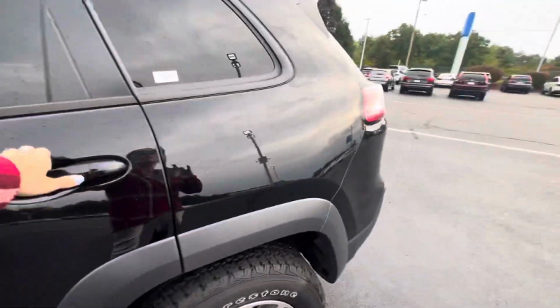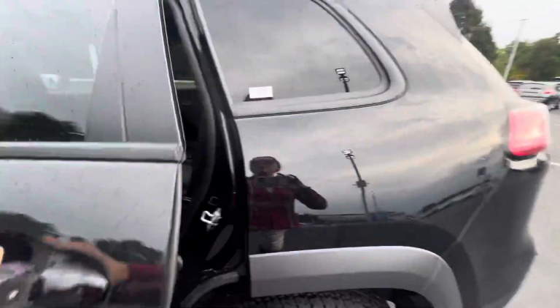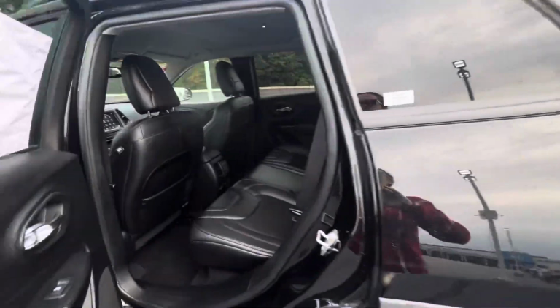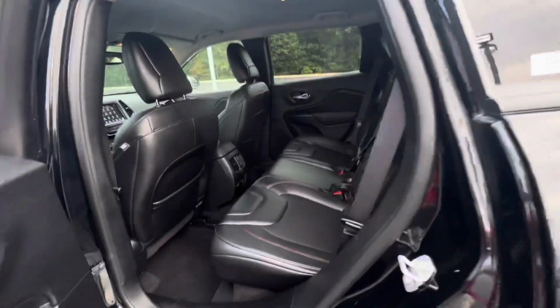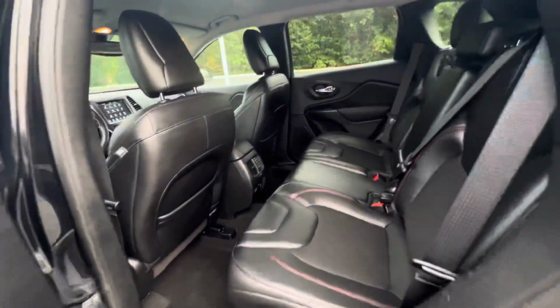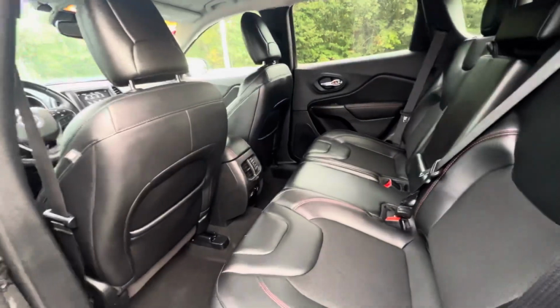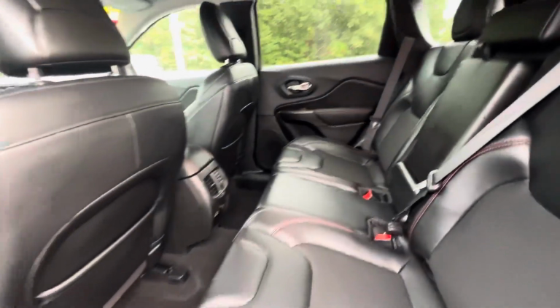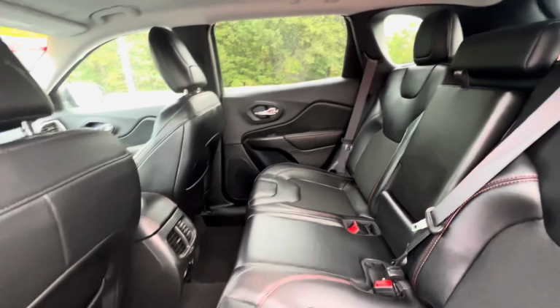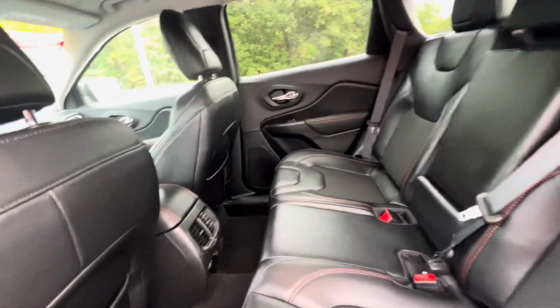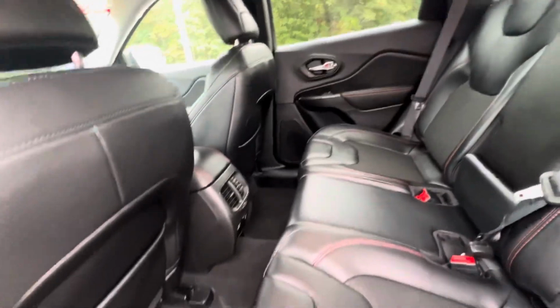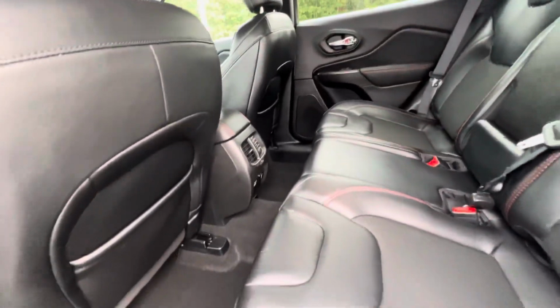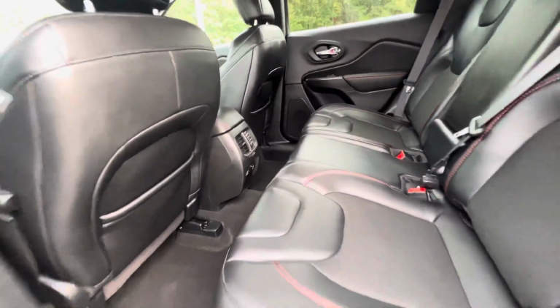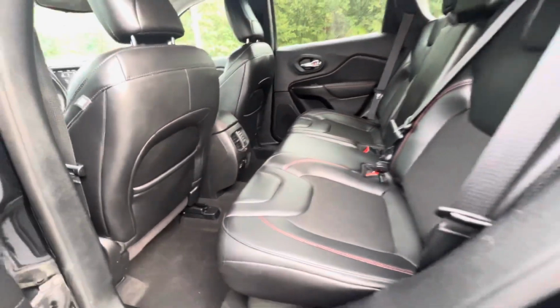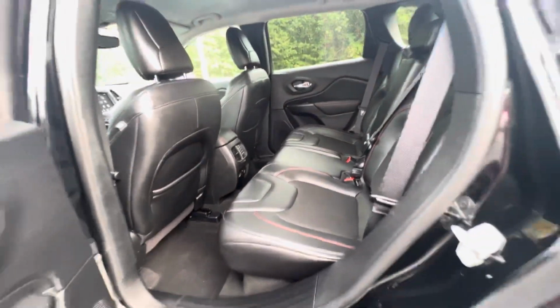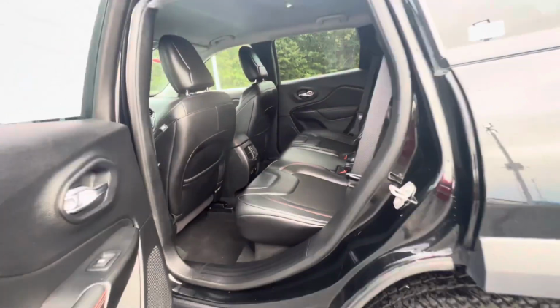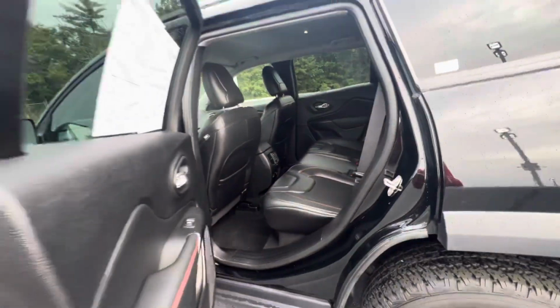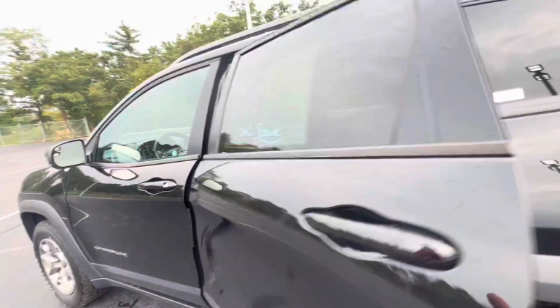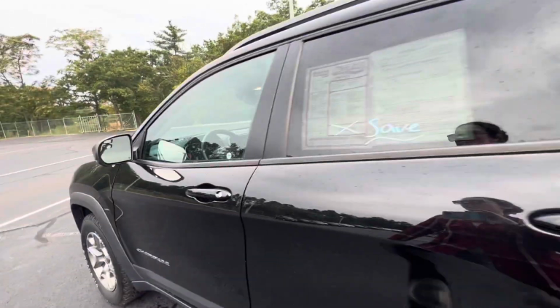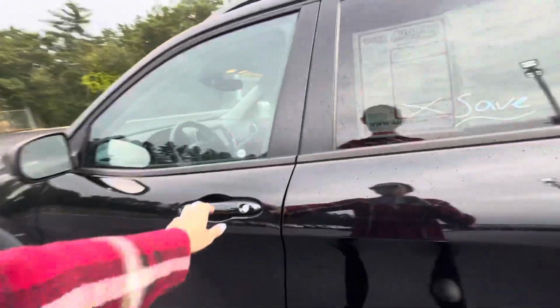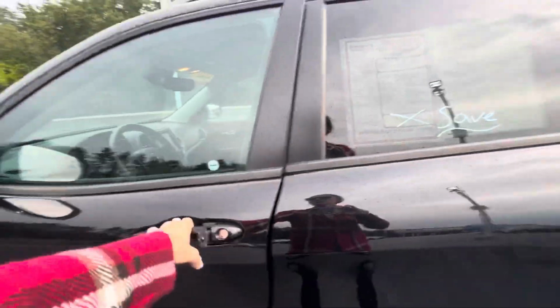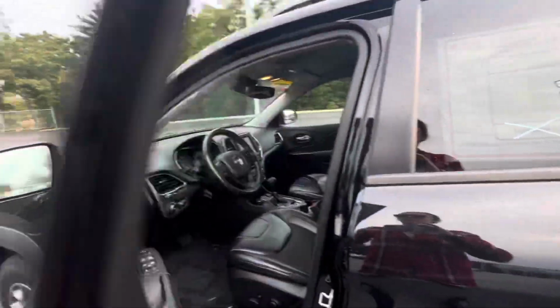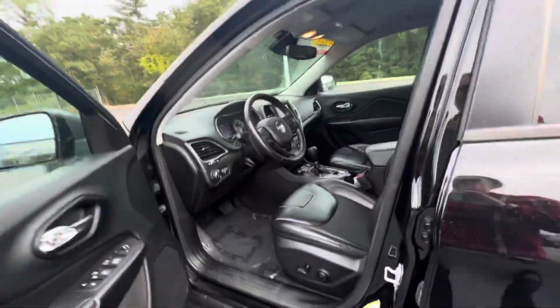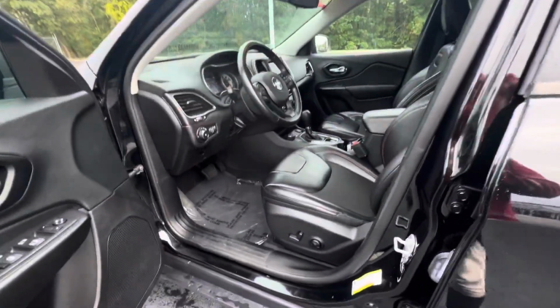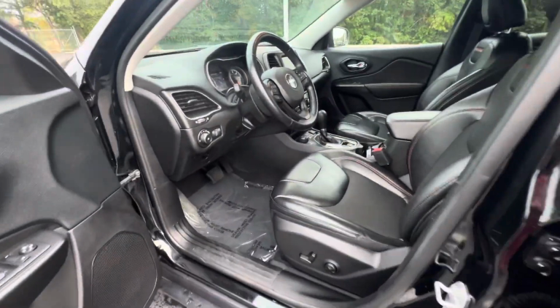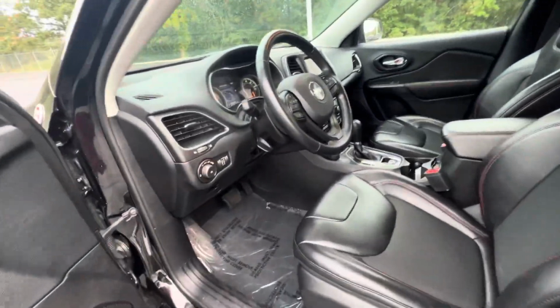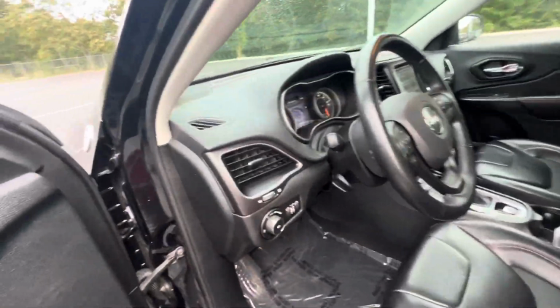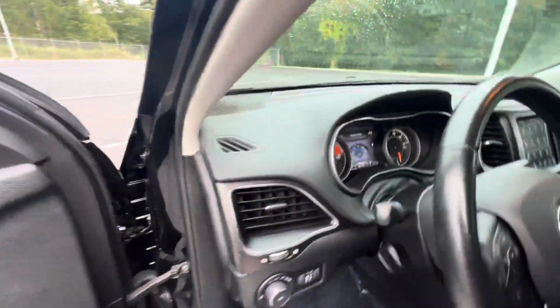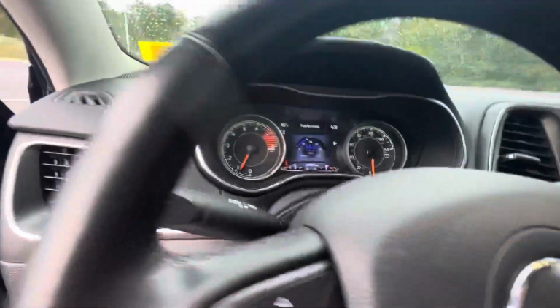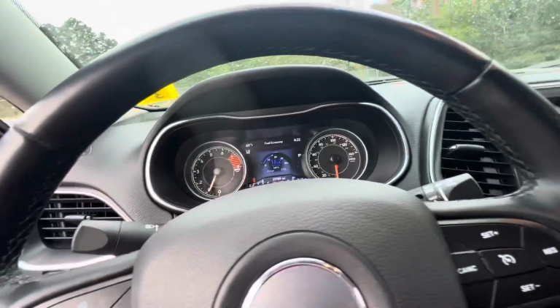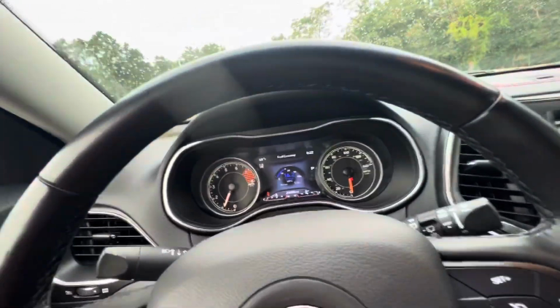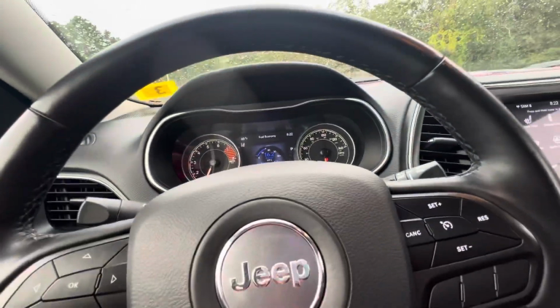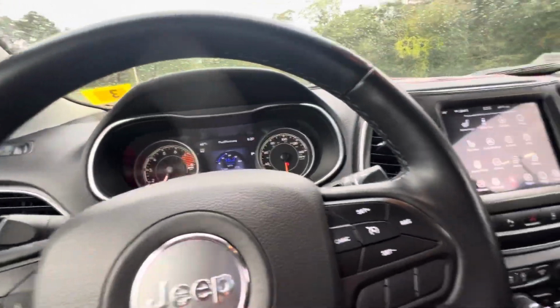It has black leather interior with a really unique design. There's dual climate control and chargers for your rear passengers, as well as power adjustable seats.